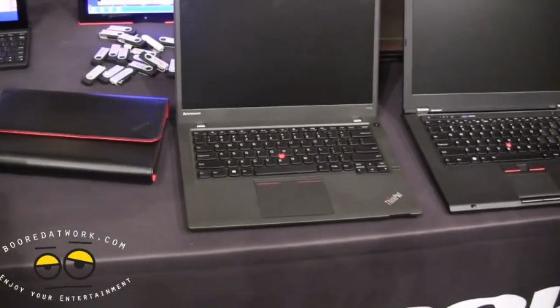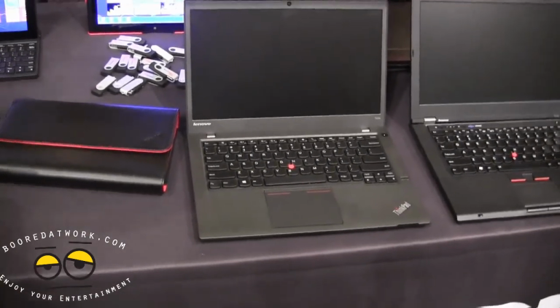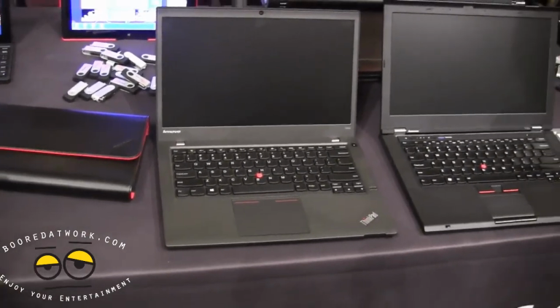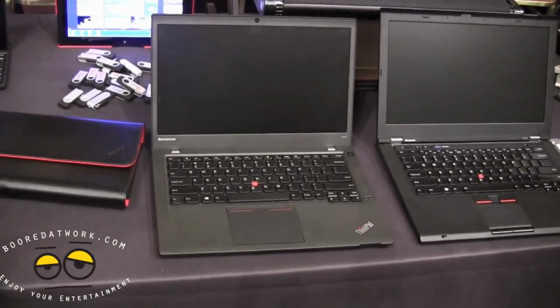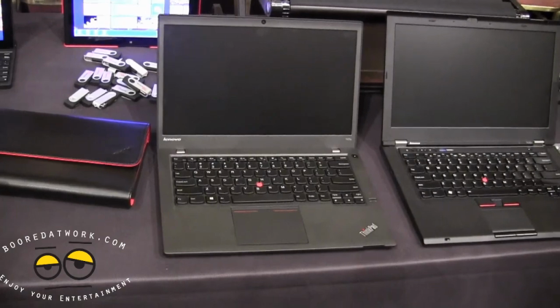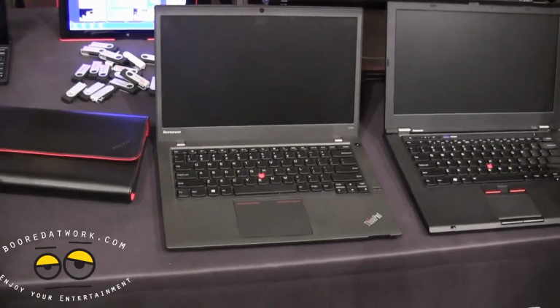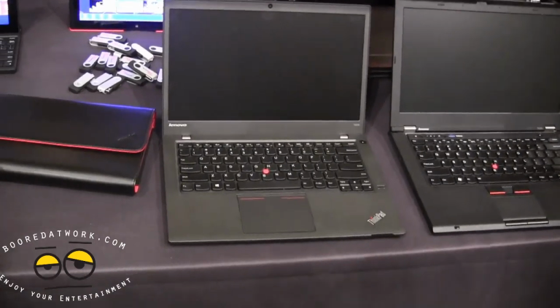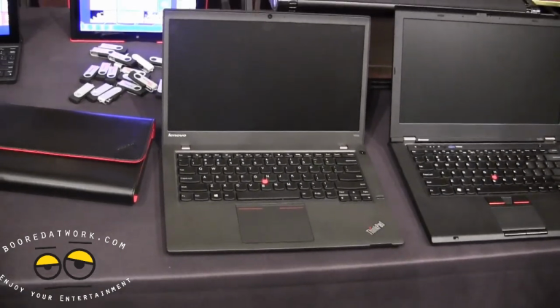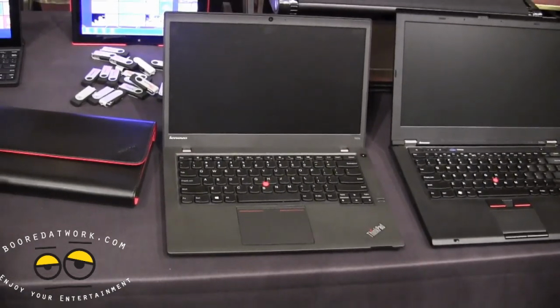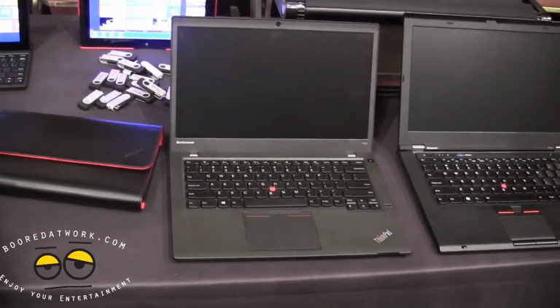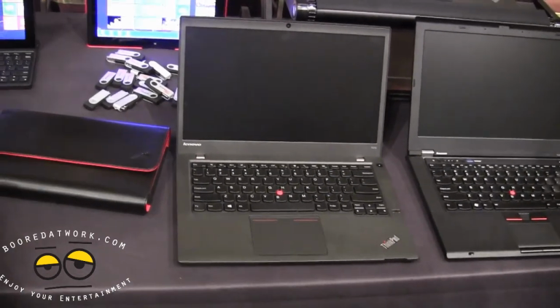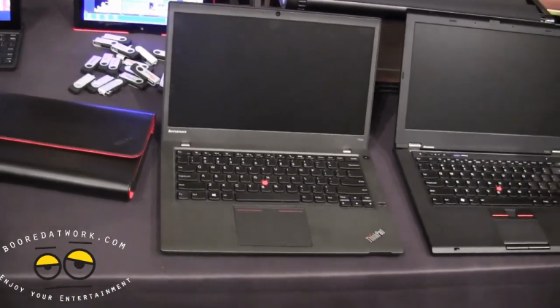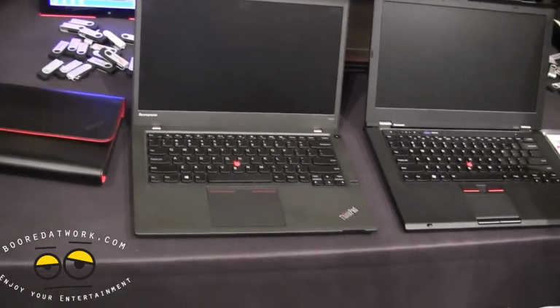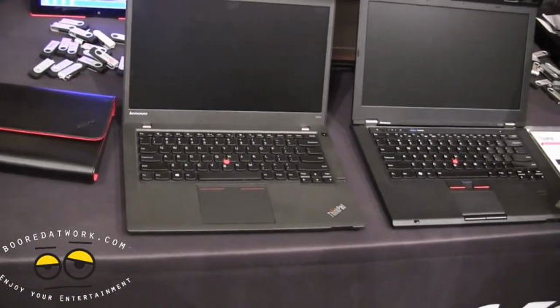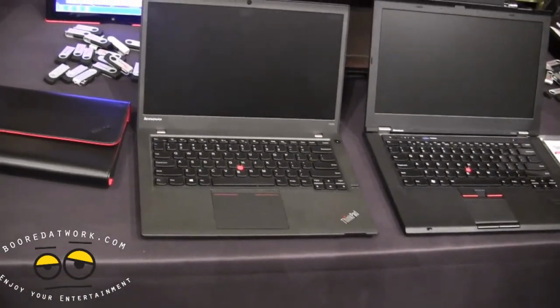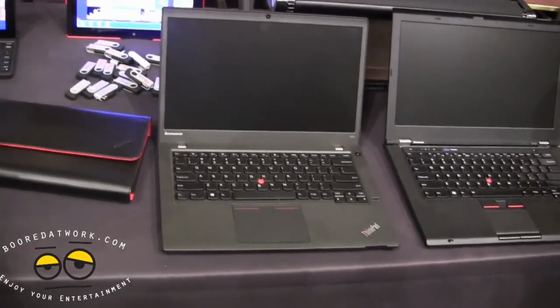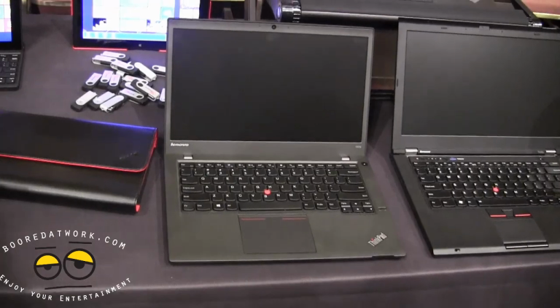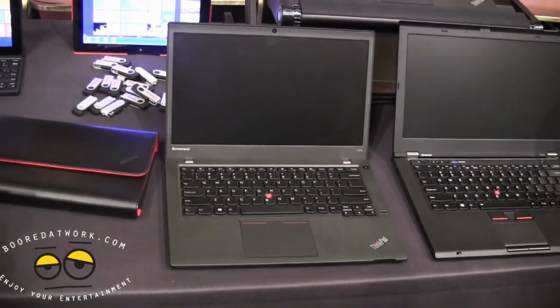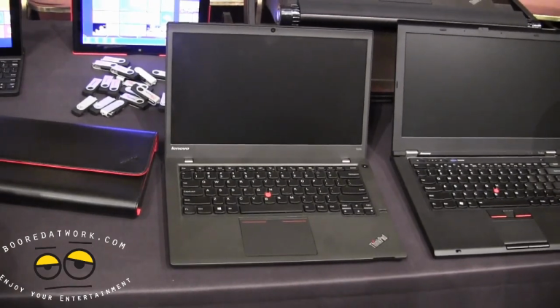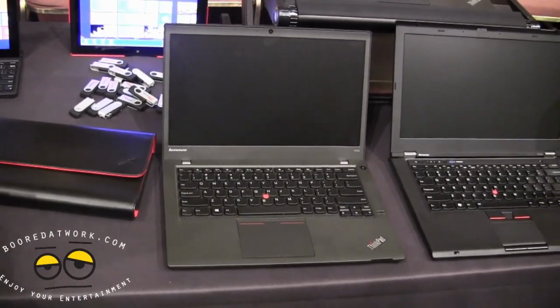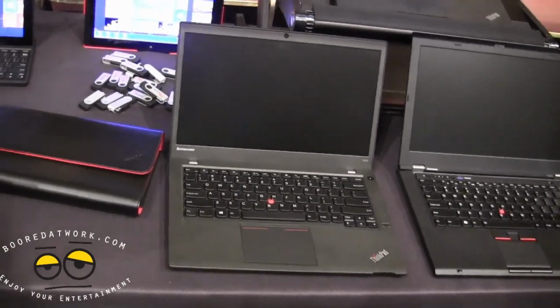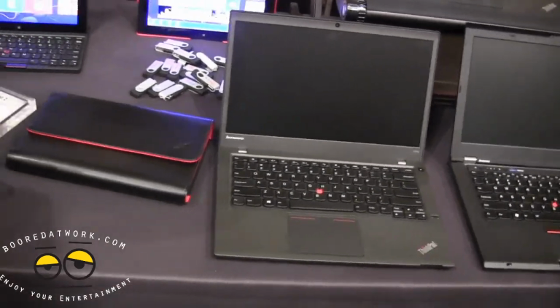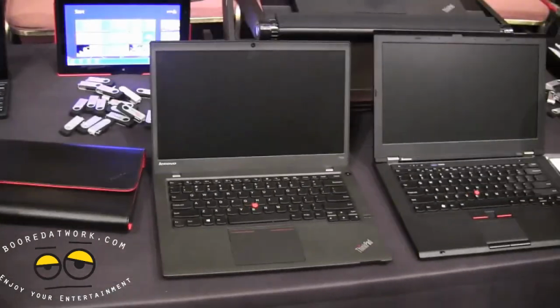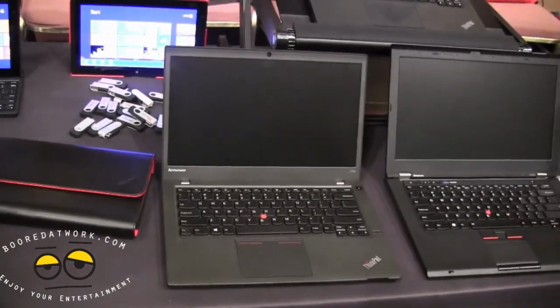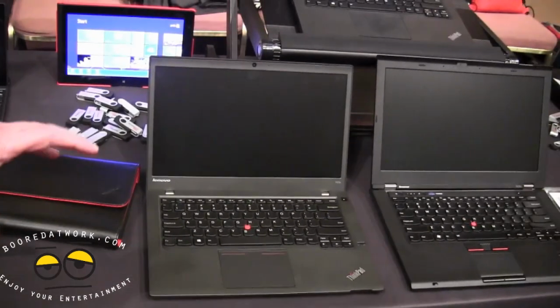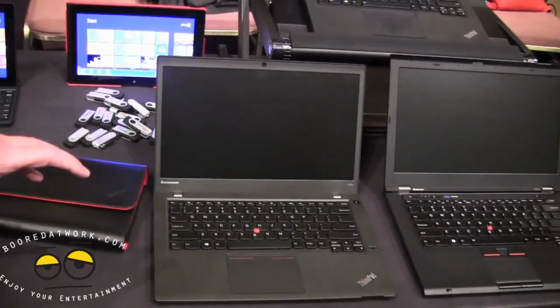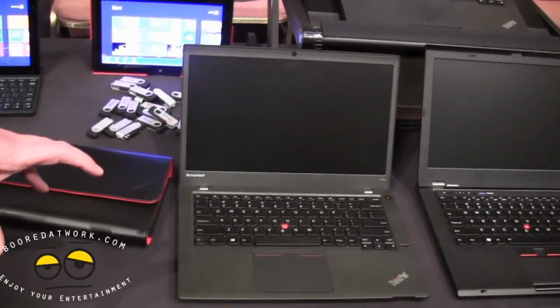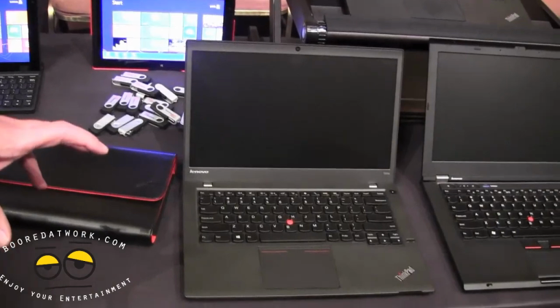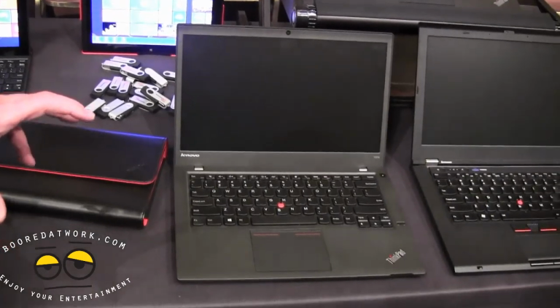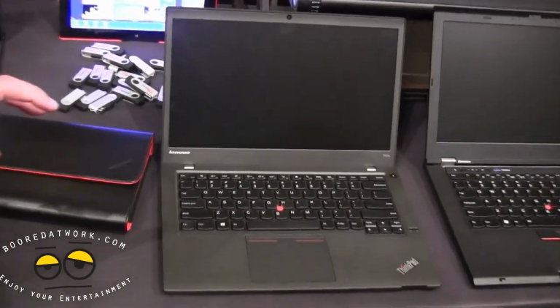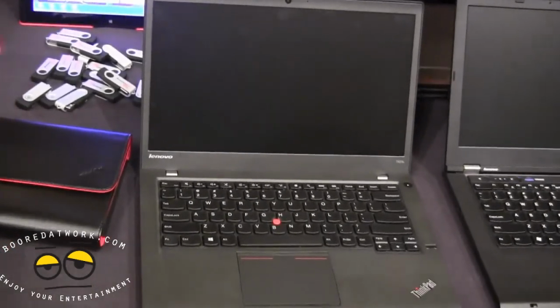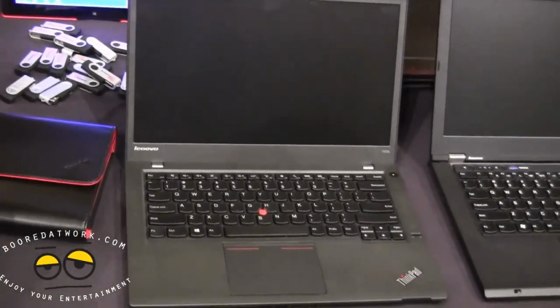This Ultrabook takes a lot of similarities from the X1 Carbon — it's got a carbon fiber top and magnesium on the carriage. It's also a 14-inch Ultrabook with a resolution of 1600 by 900.